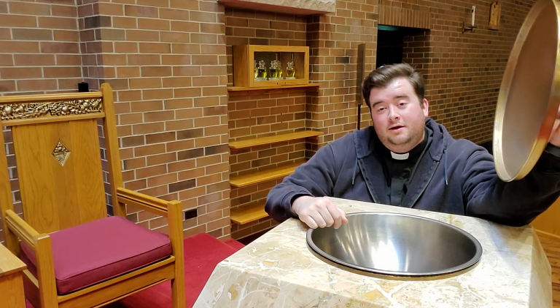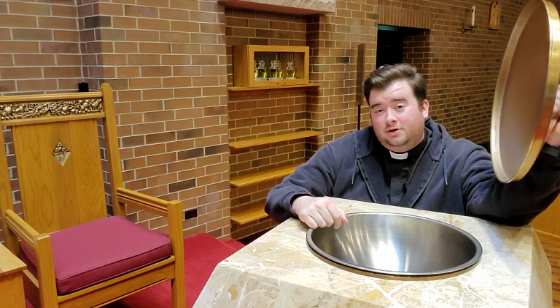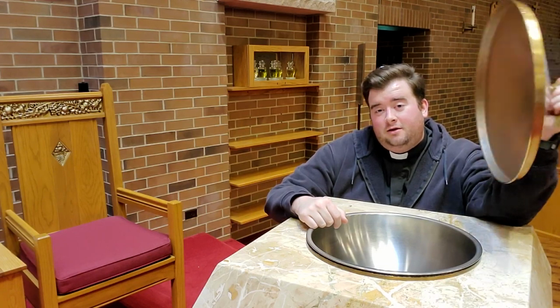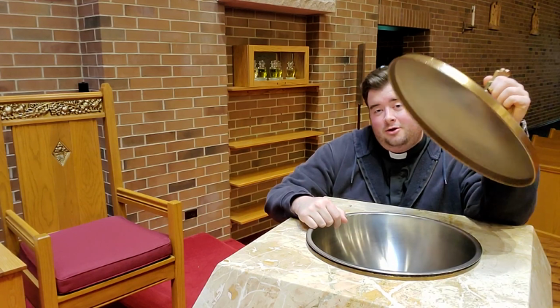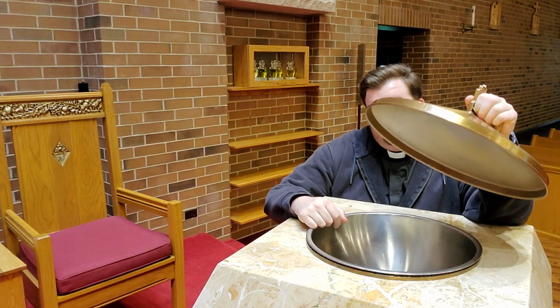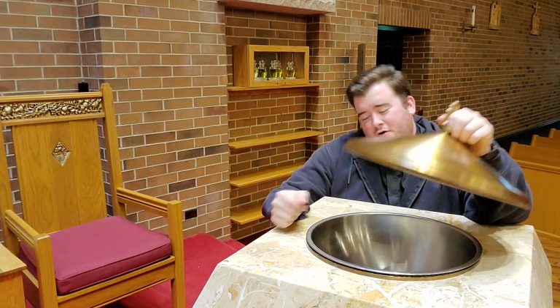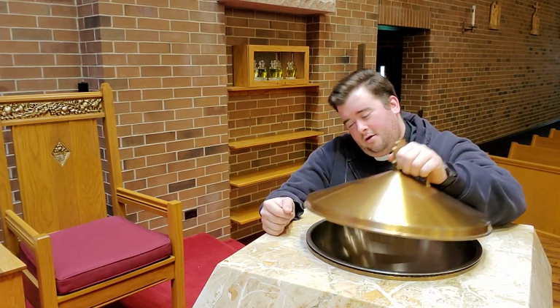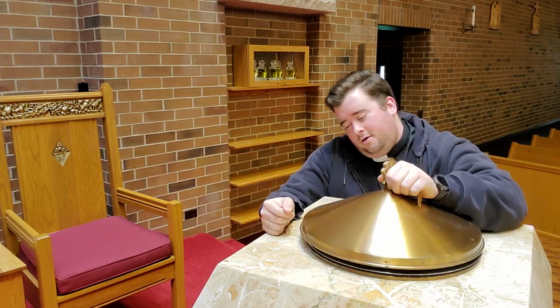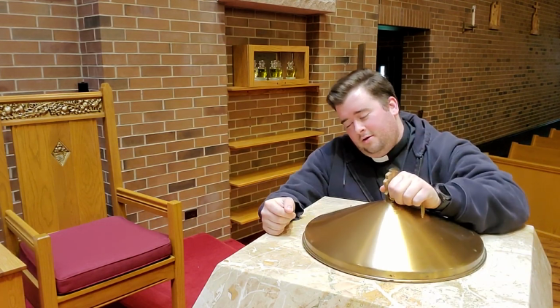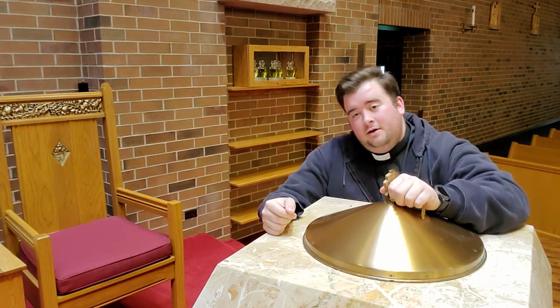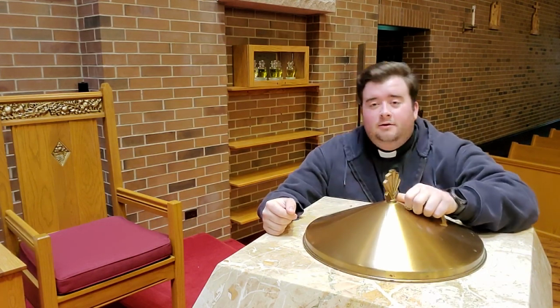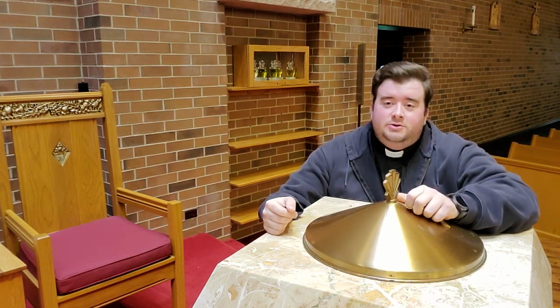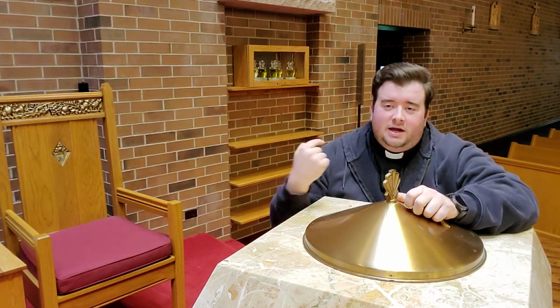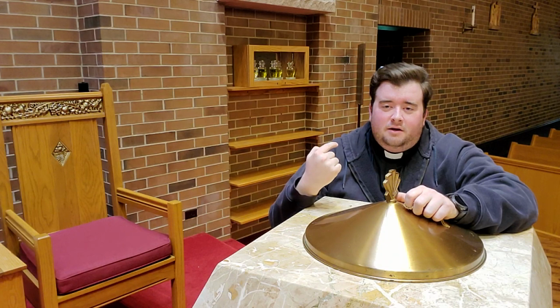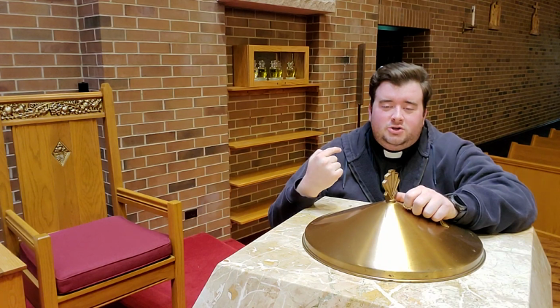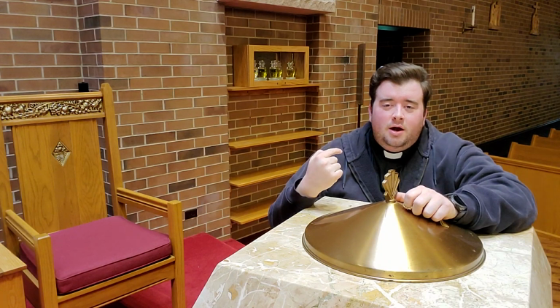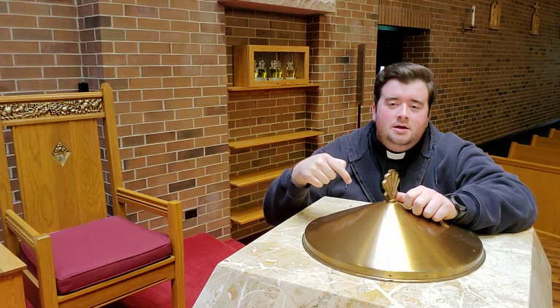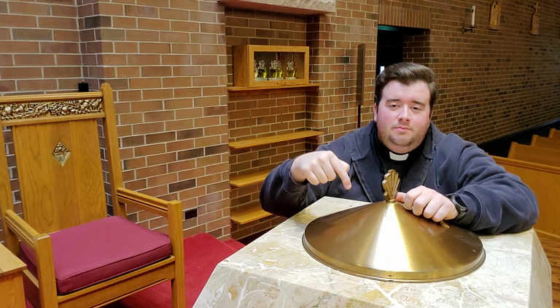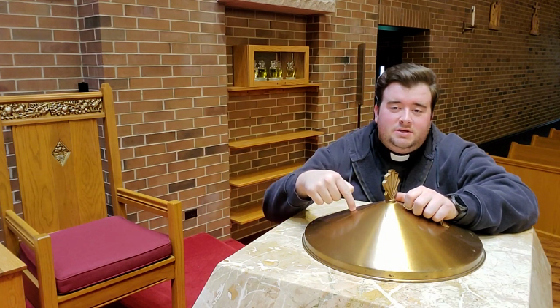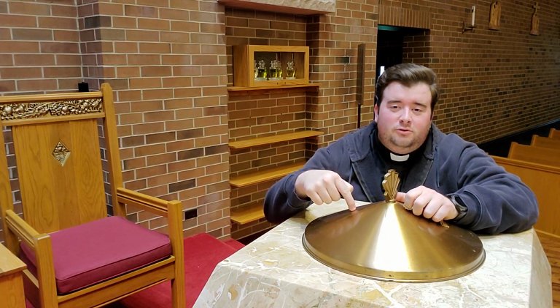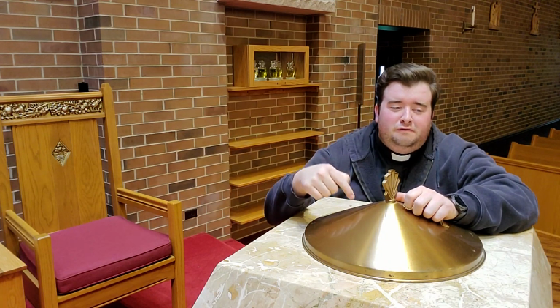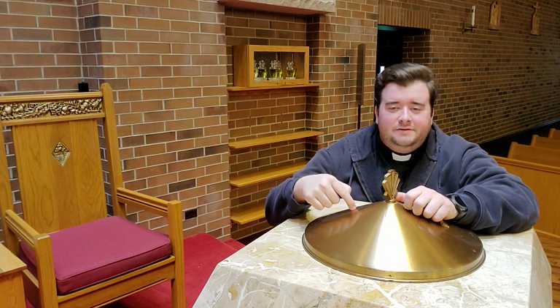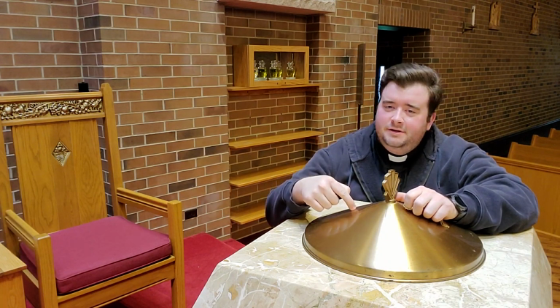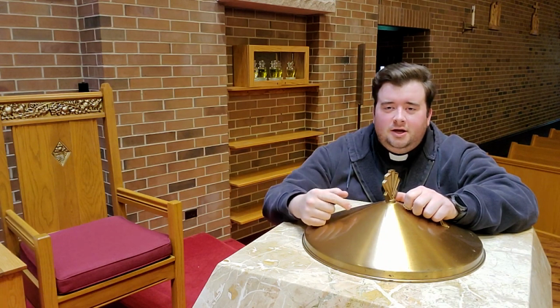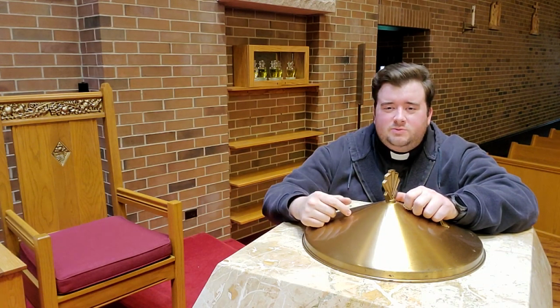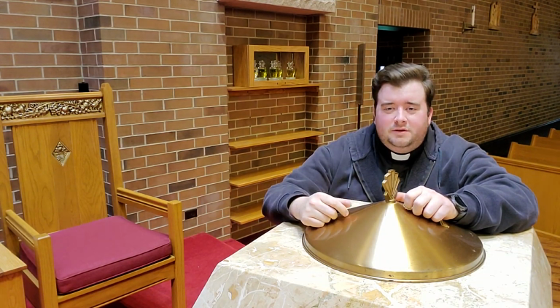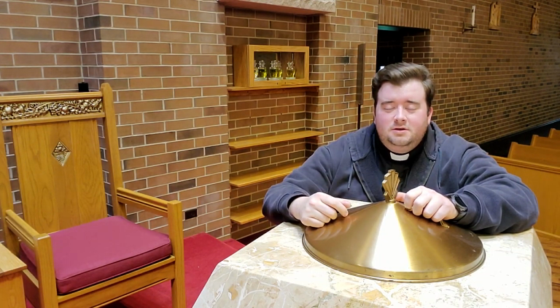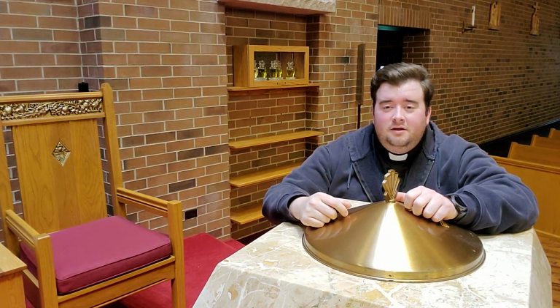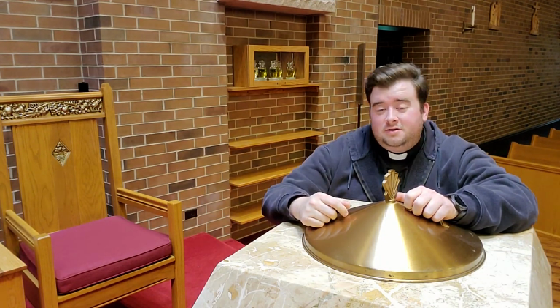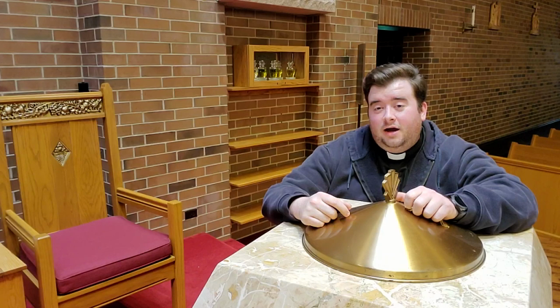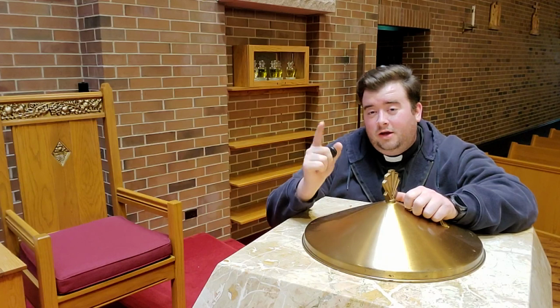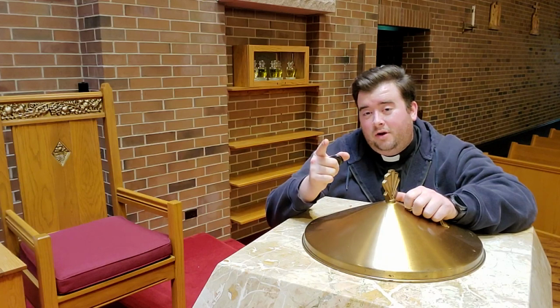So again, gold cover to the right side of the sanctuary. Baptismal font — here it is, my friends. That's another item in one minute.